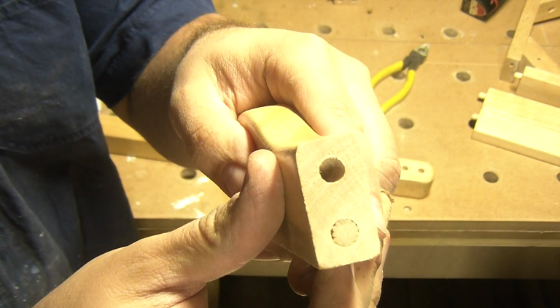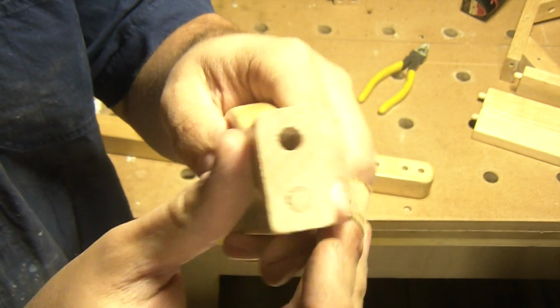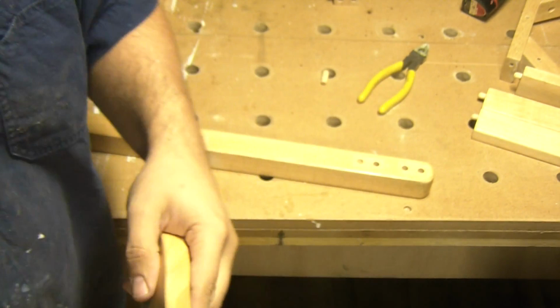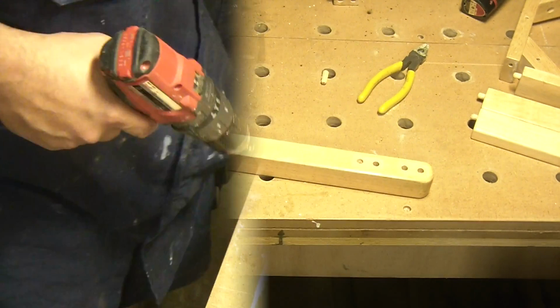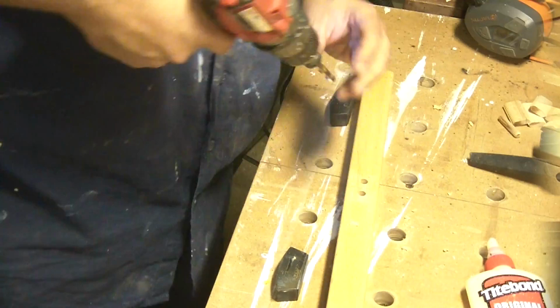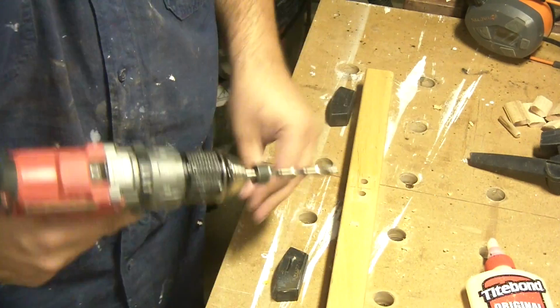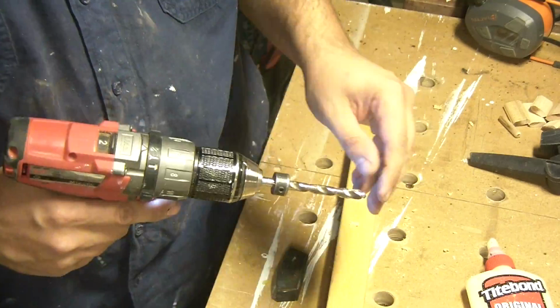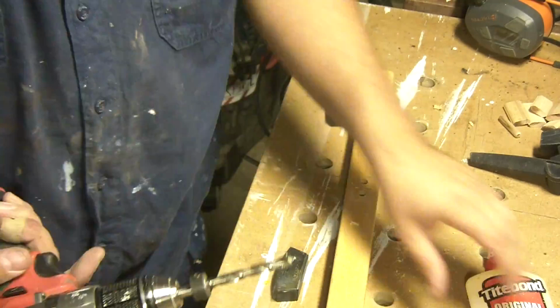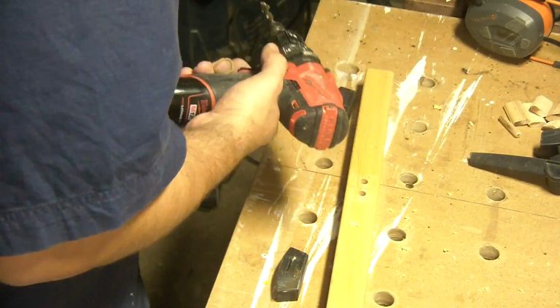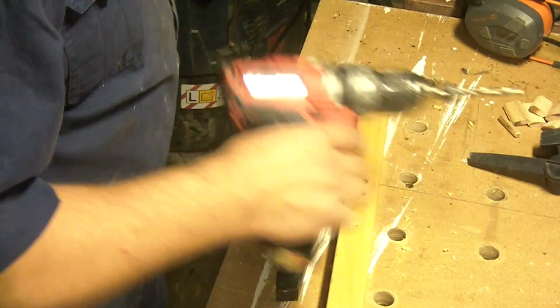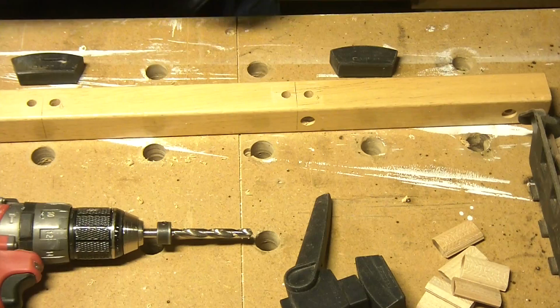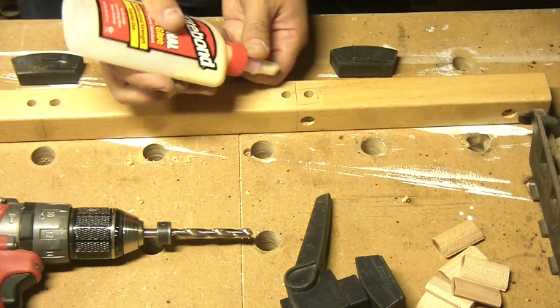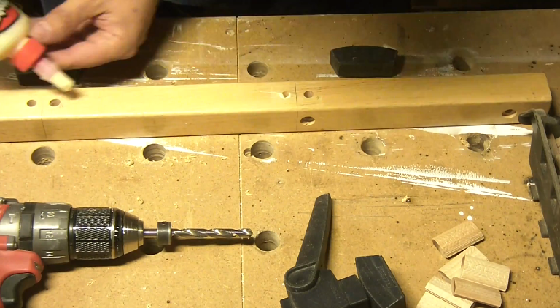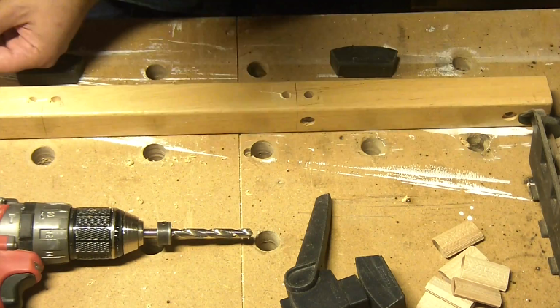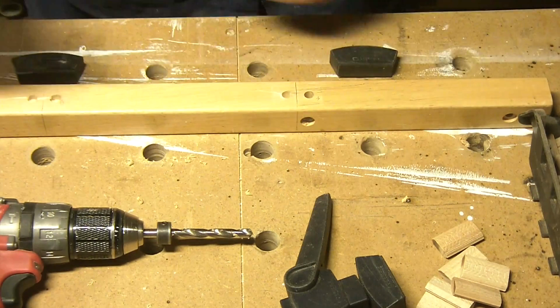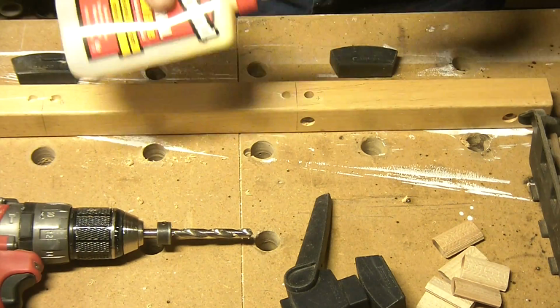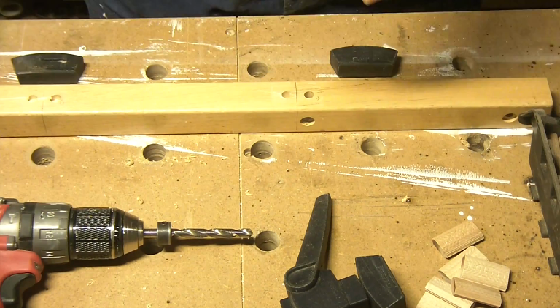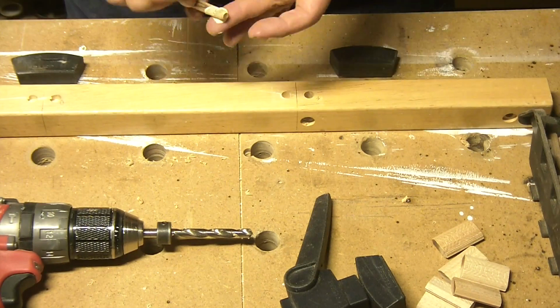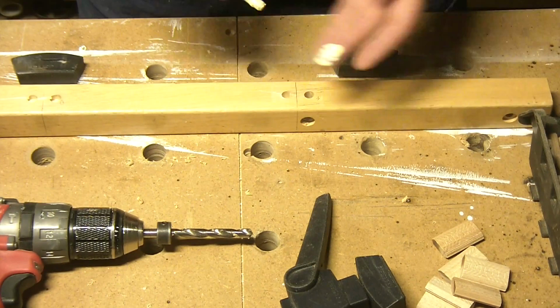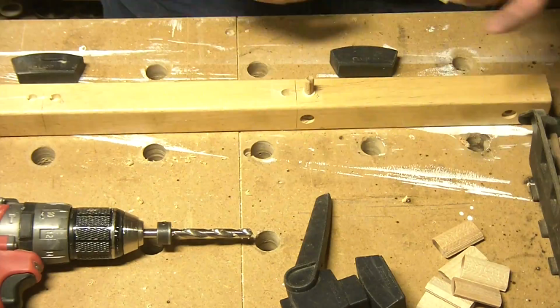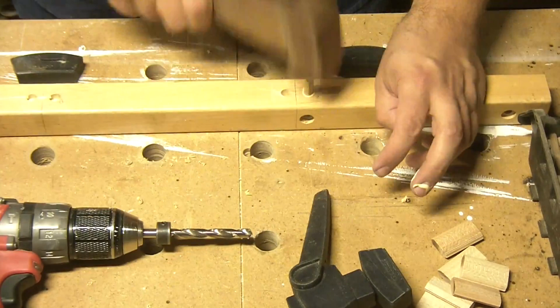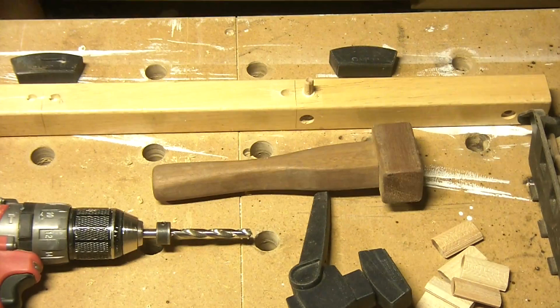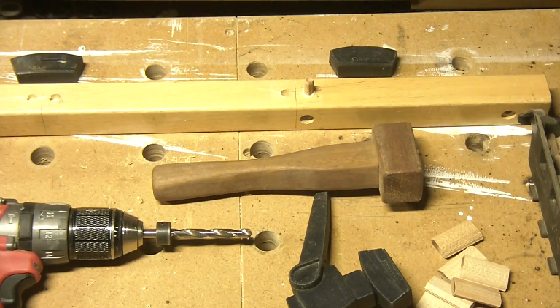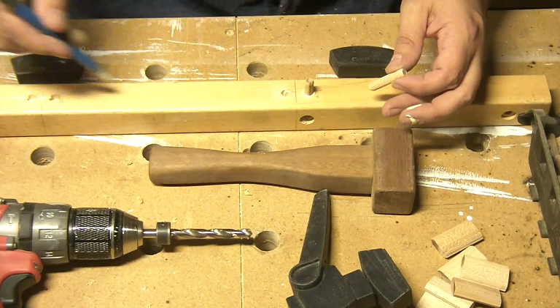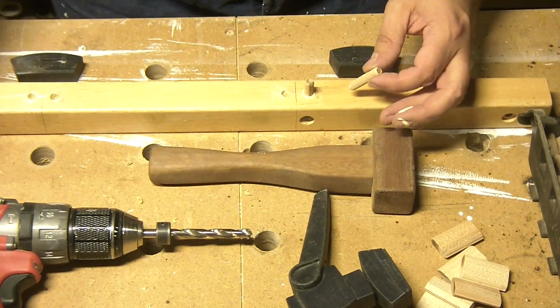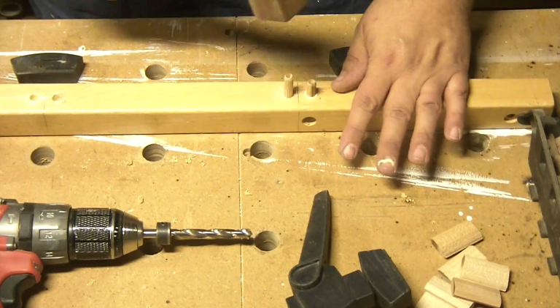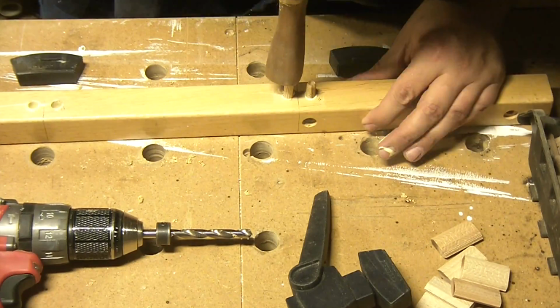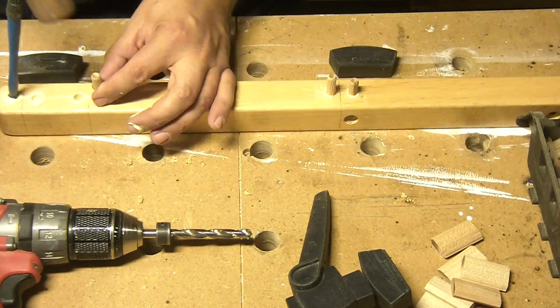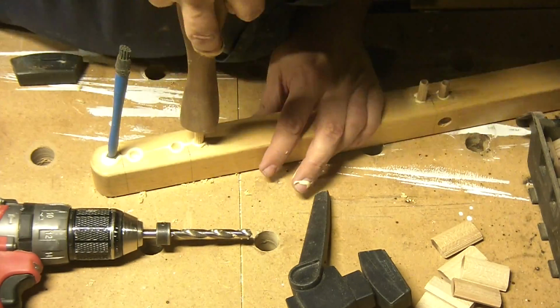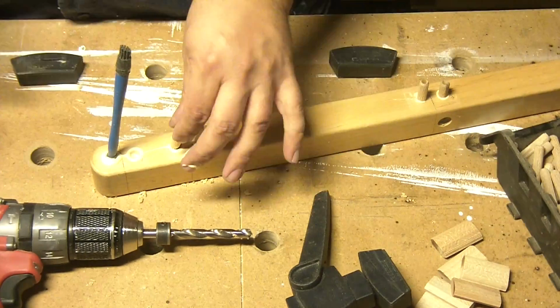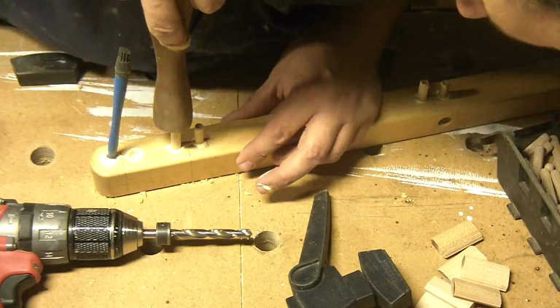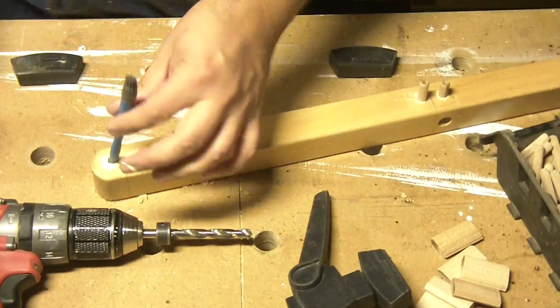So before I go ahead and plunge dominoes into all of these, I'm just going to fill these old dowel holes with some dowels and plug them up, and then I'll get a nicer, tighter fit.